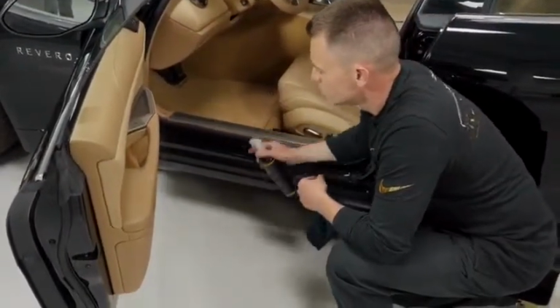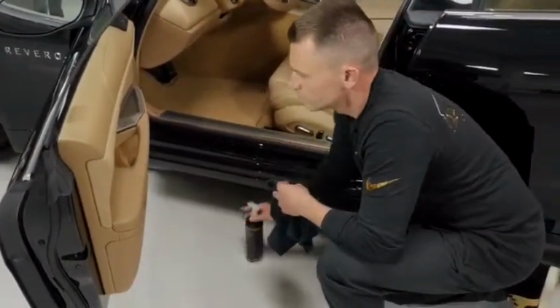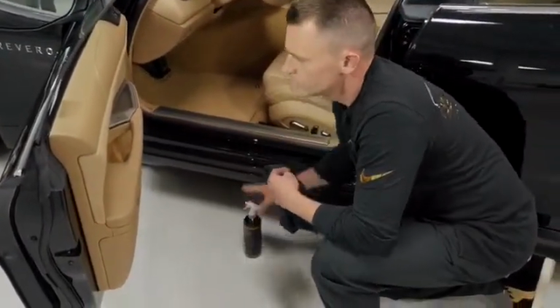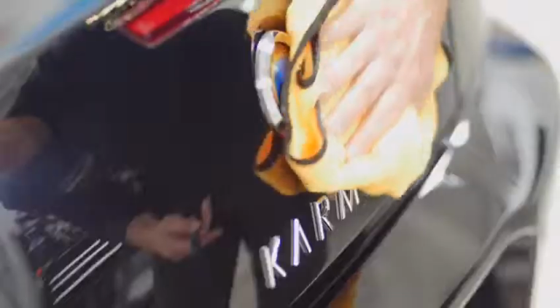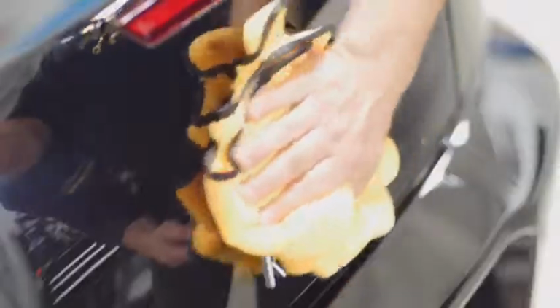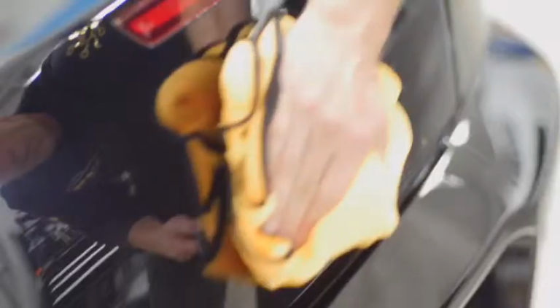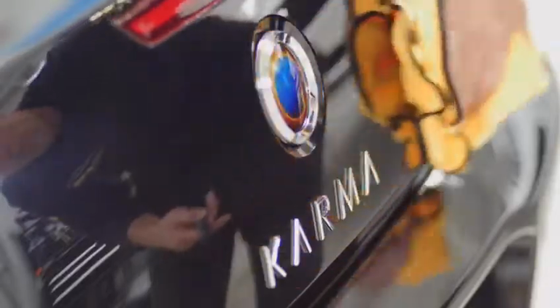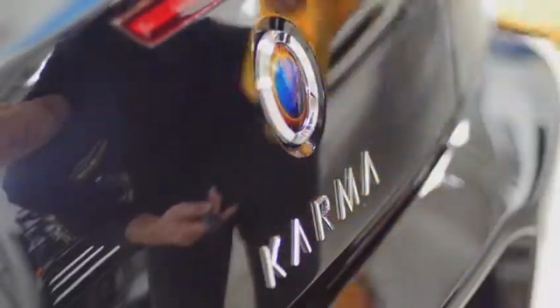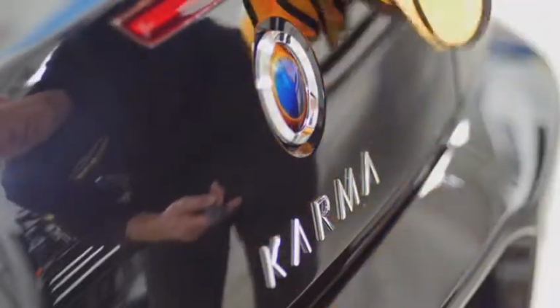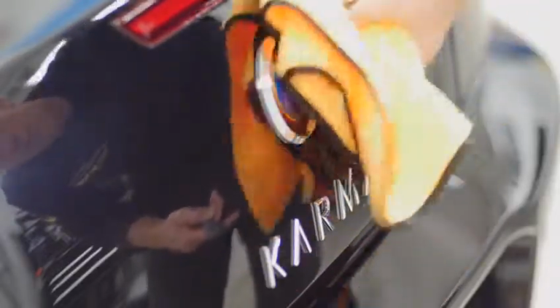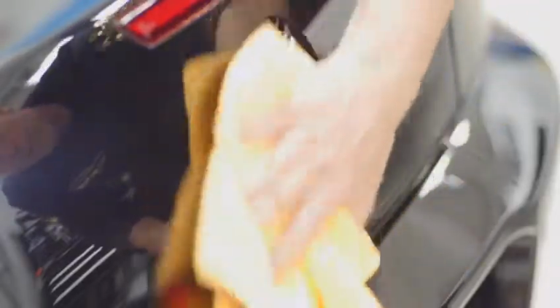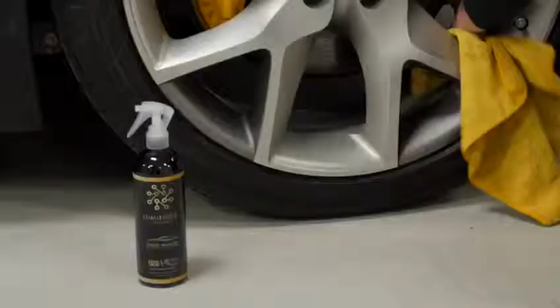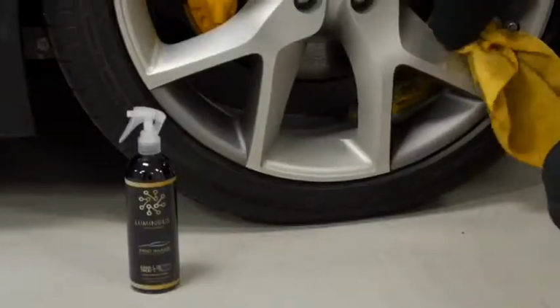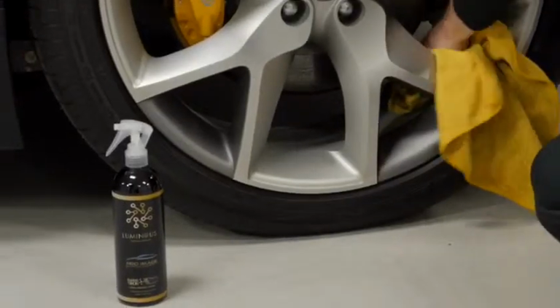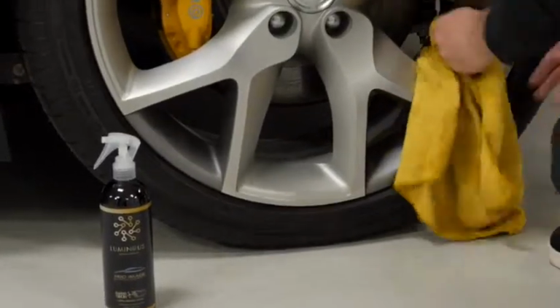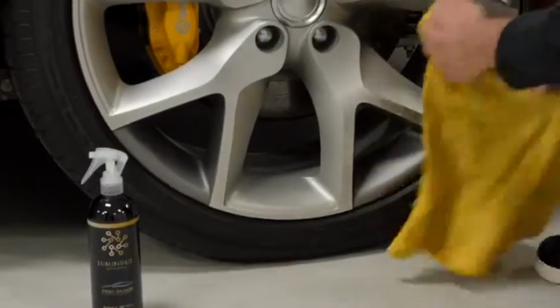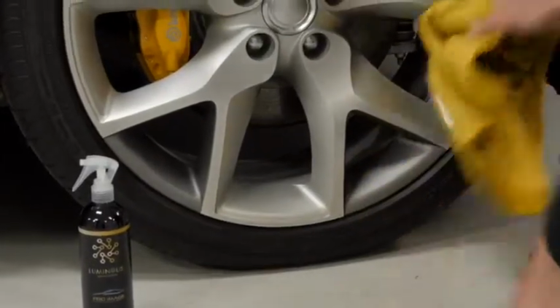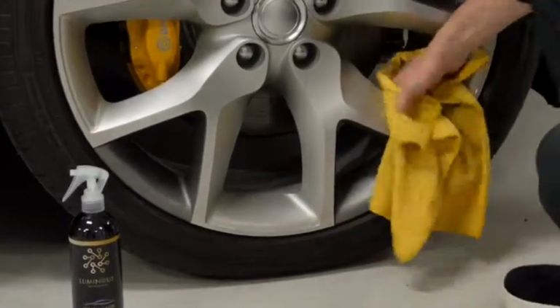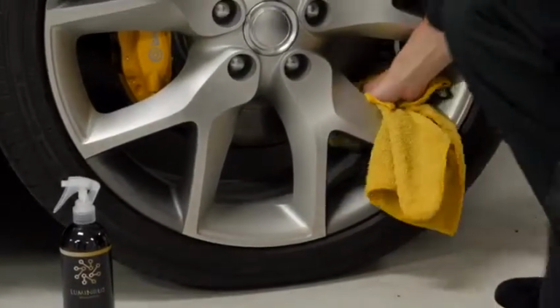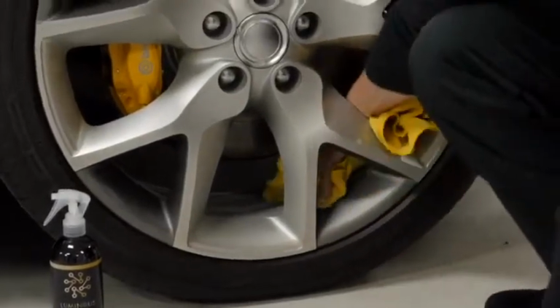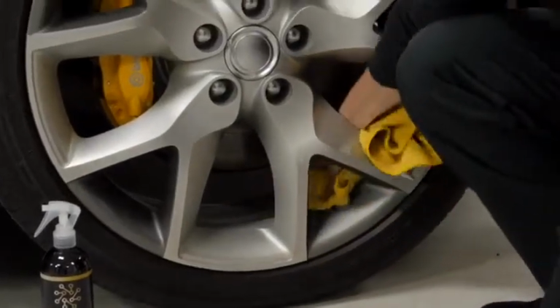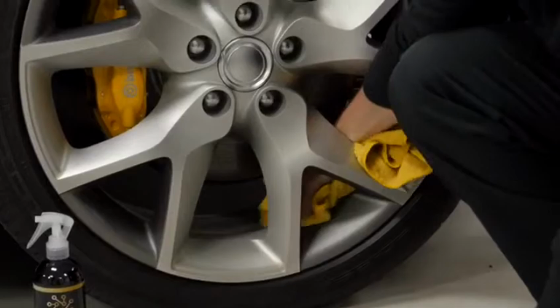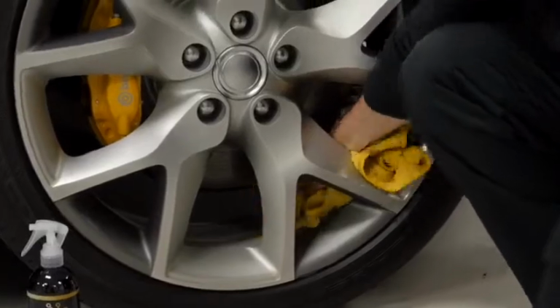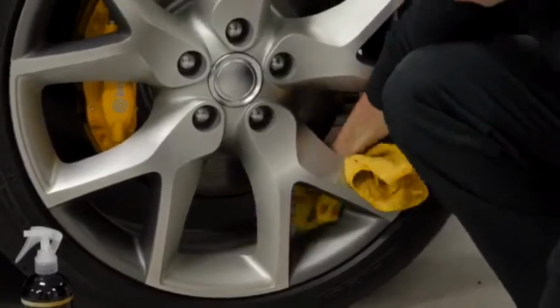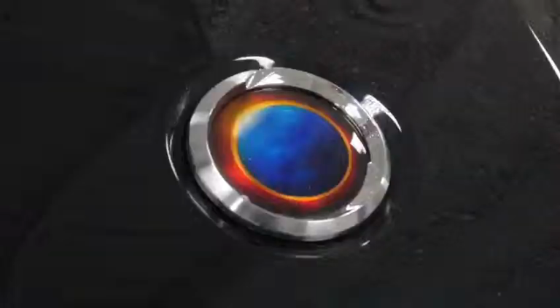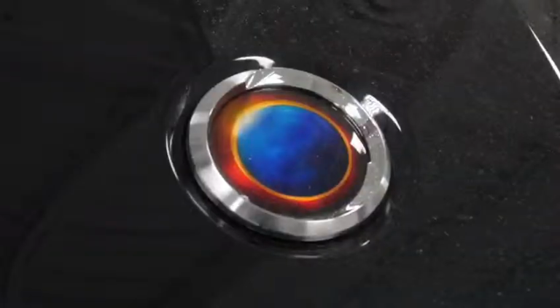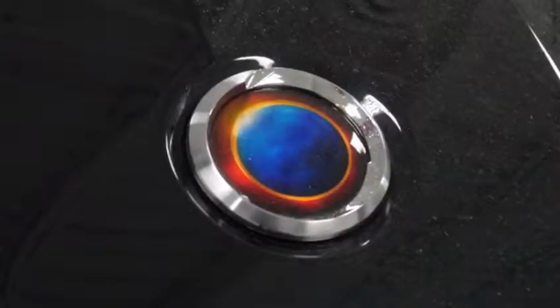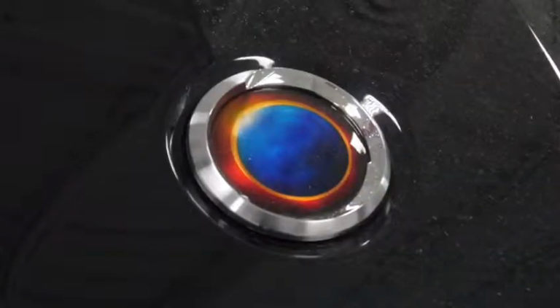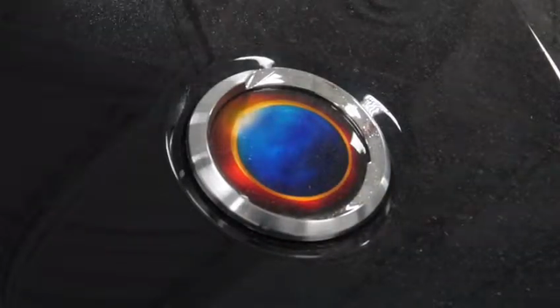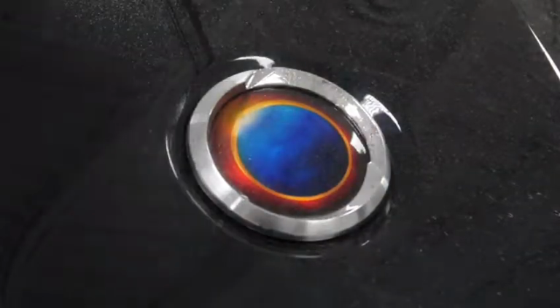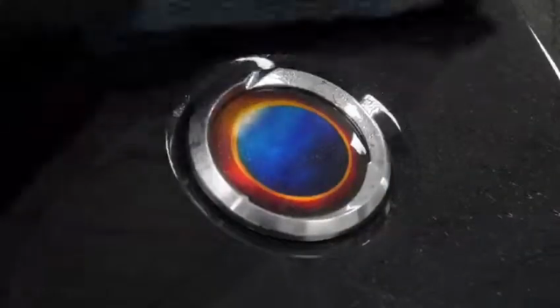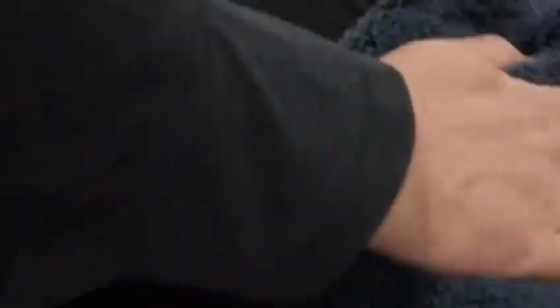Simply spray on and wipe clean with a single stroke, then buff dry with a microfiber towel. Dirt, road salt, grease, oil — anything on the surface will be cleaned away, leaving a brilliant shine.